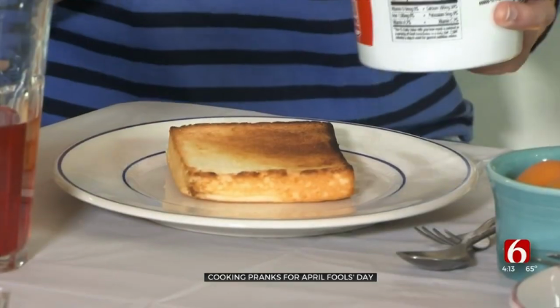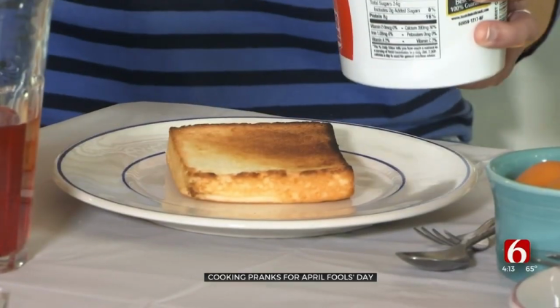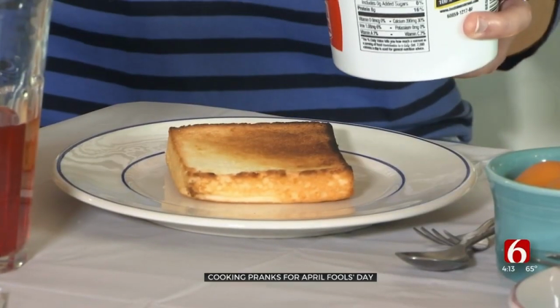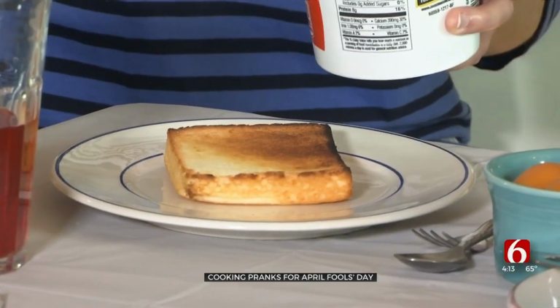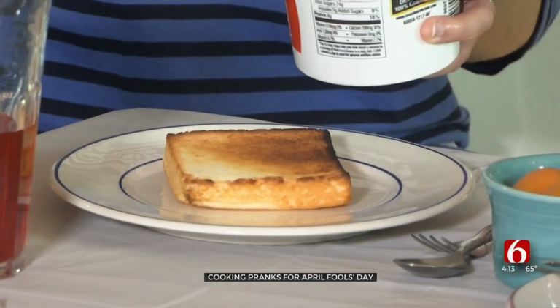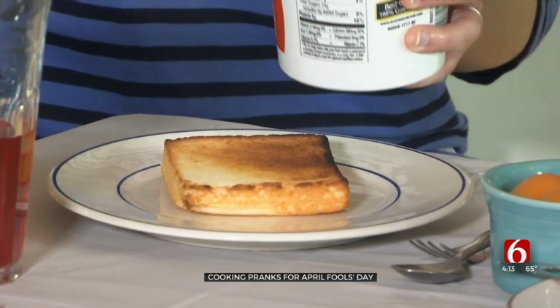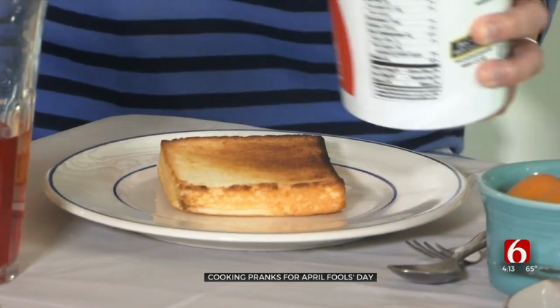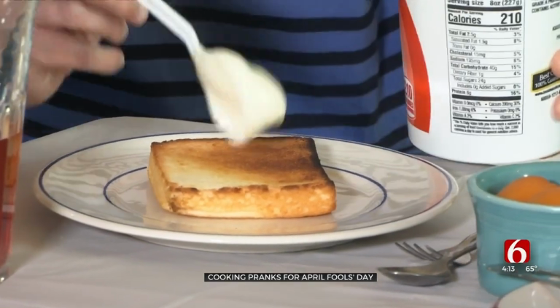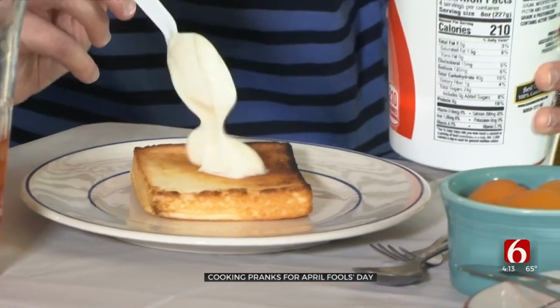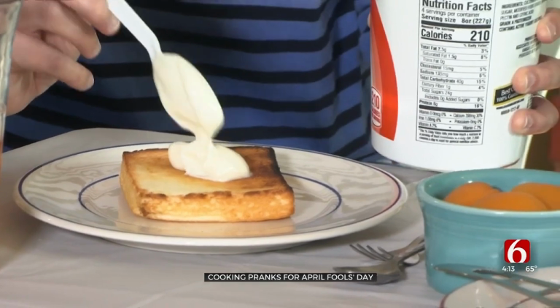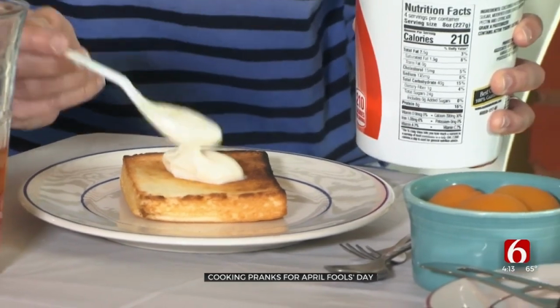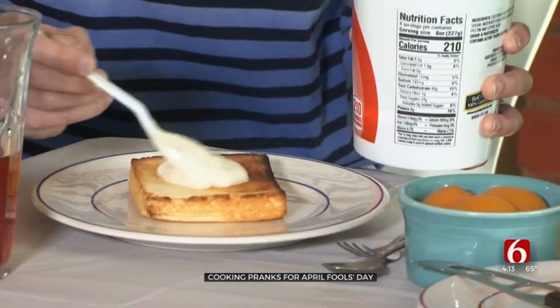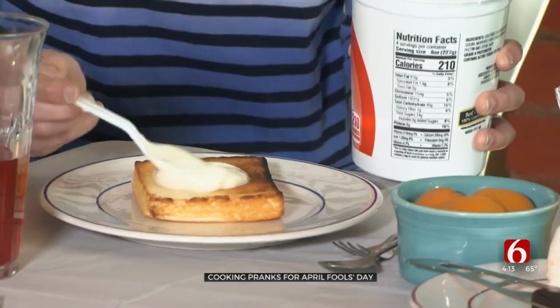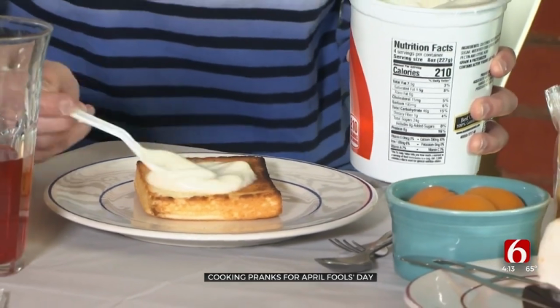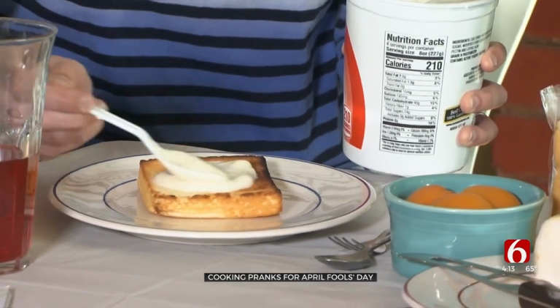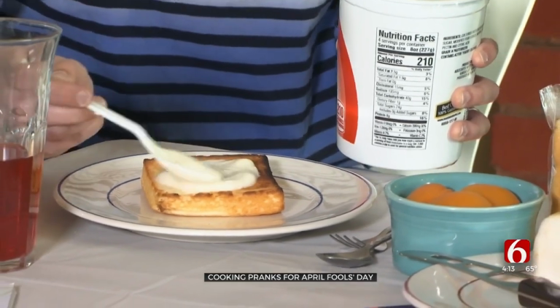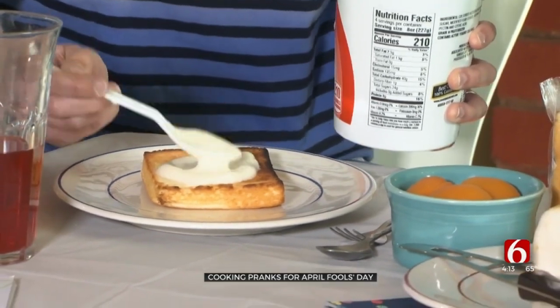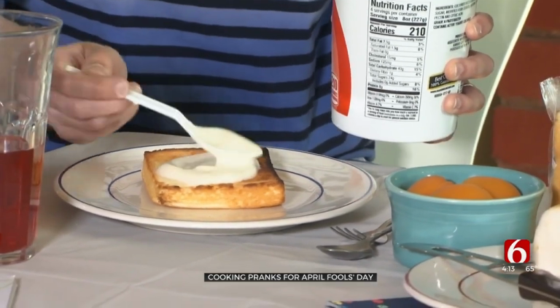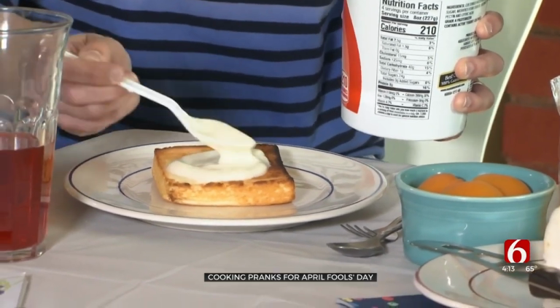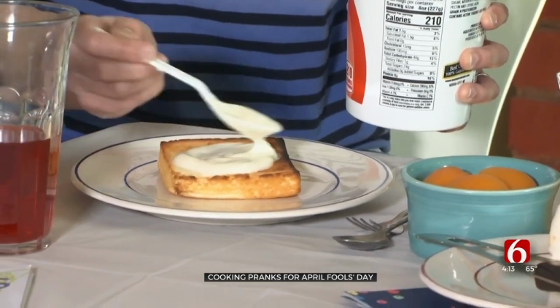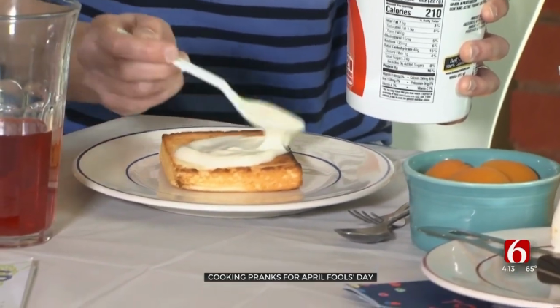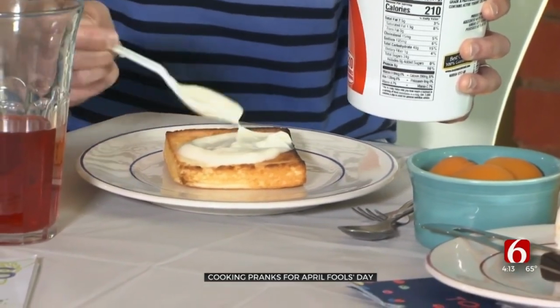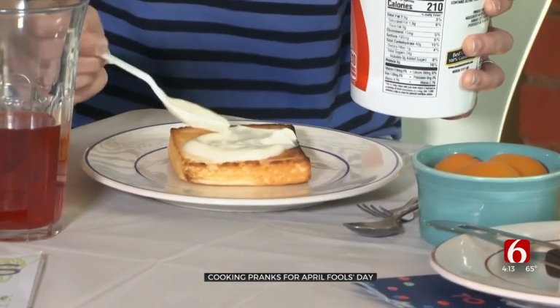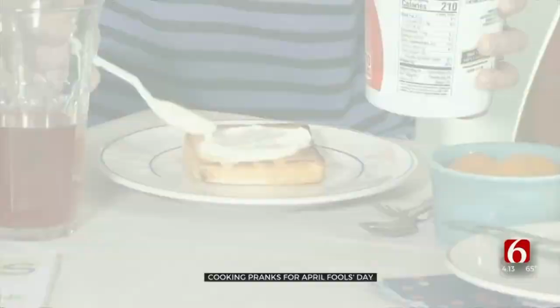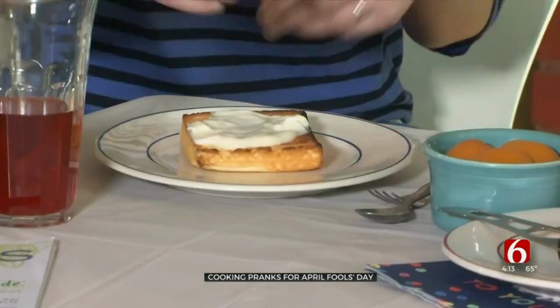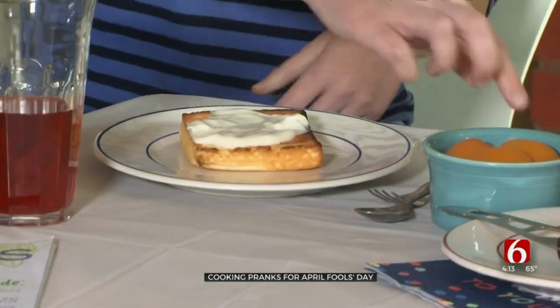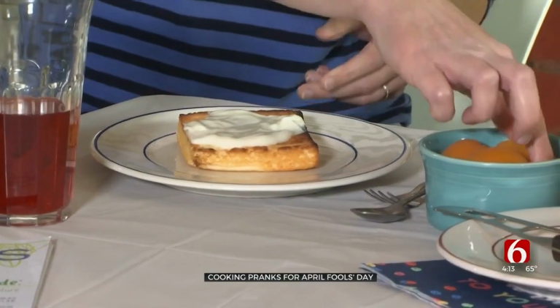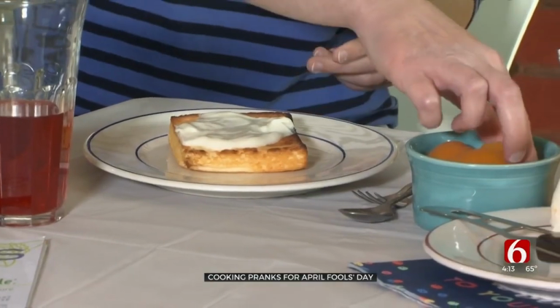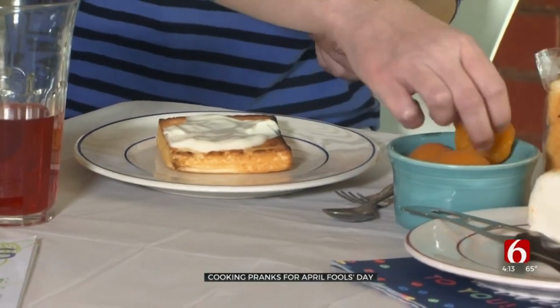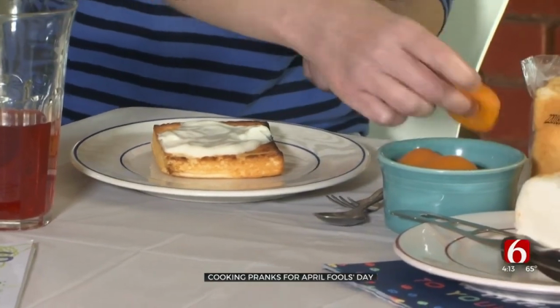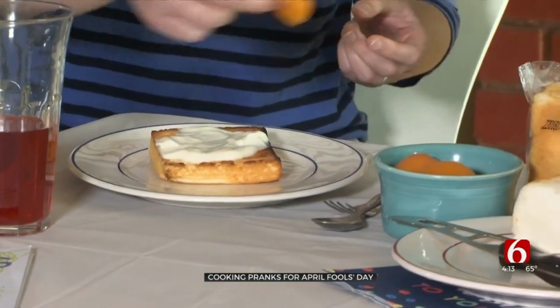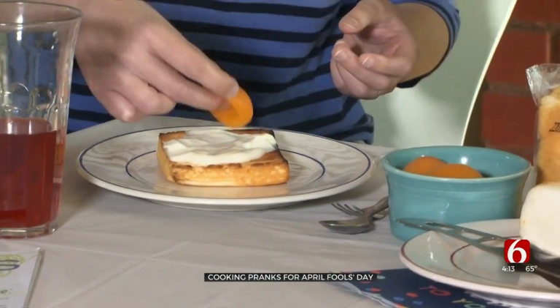For this breakfast treat, she buttered and toasted a slice of angel food cake. Next, she spread vanilla yogurt on the cake for the egg white and half of a canned apricot for the yolk.